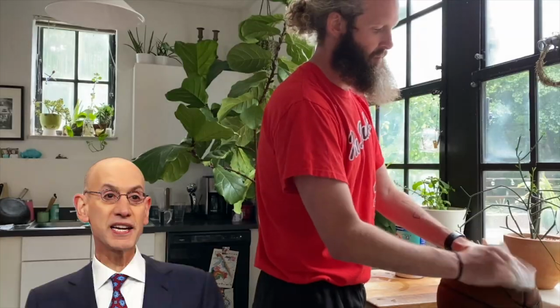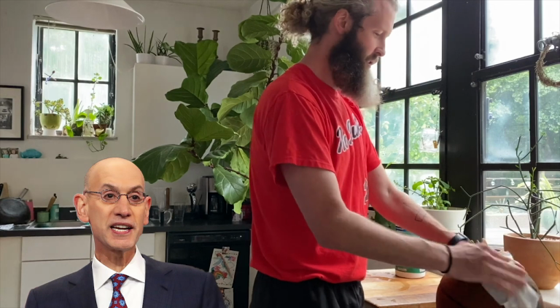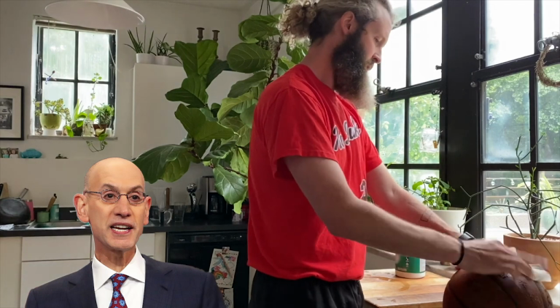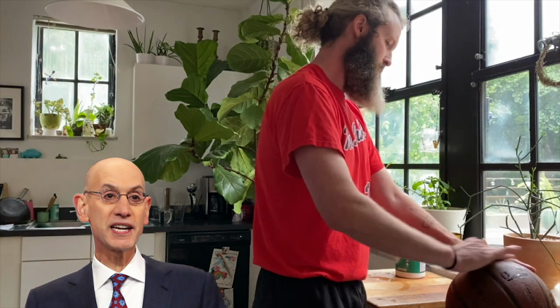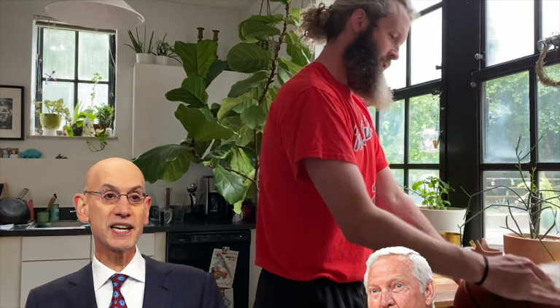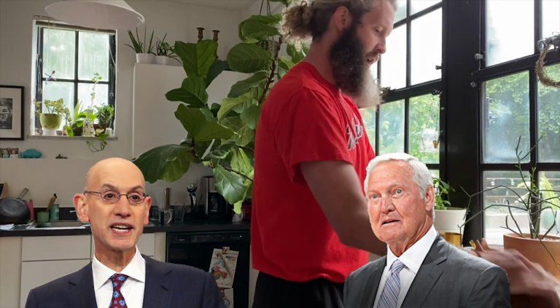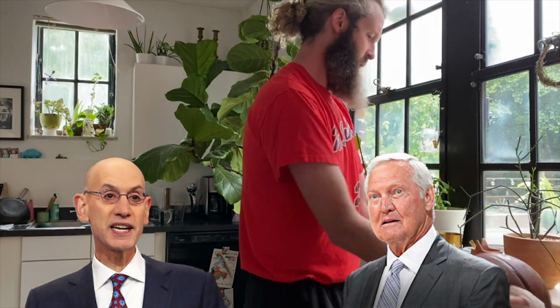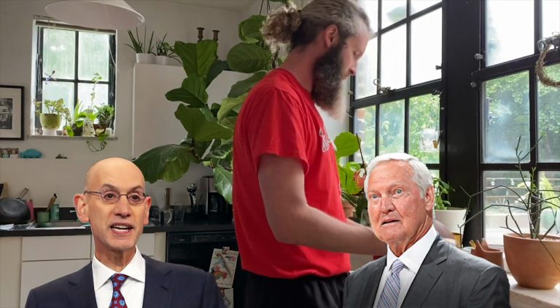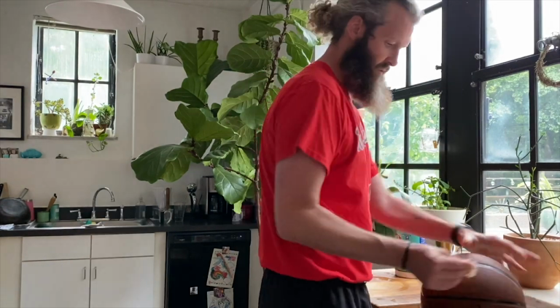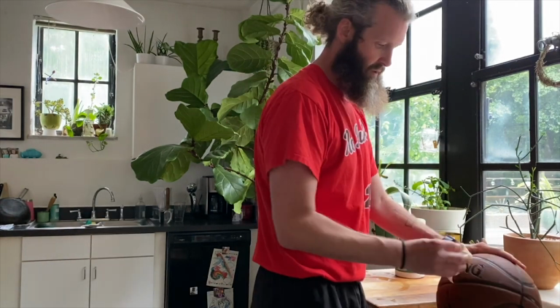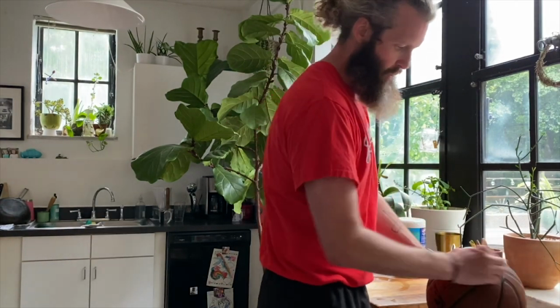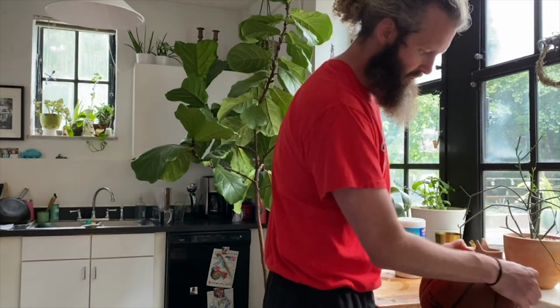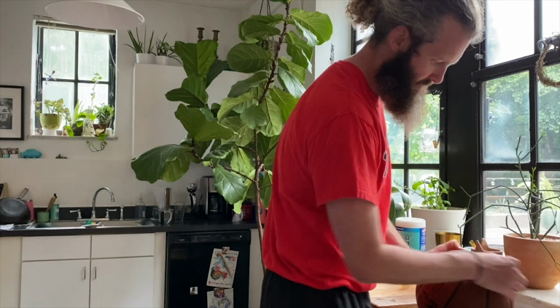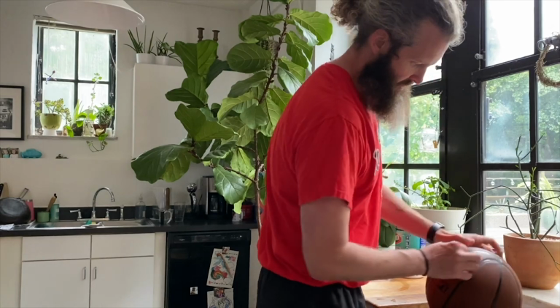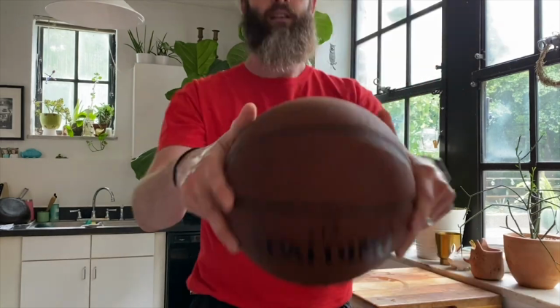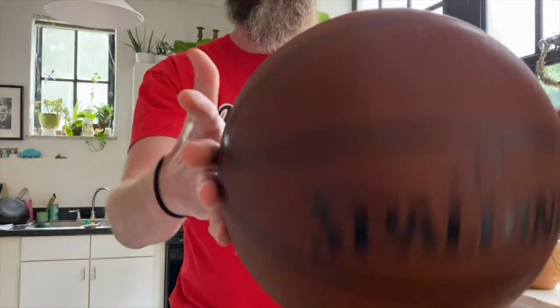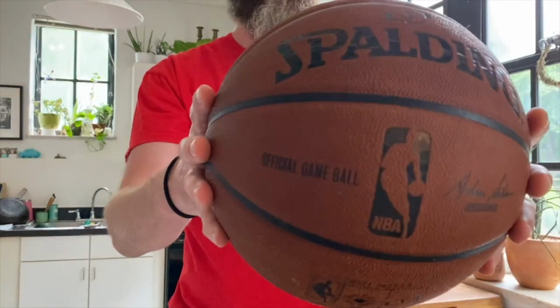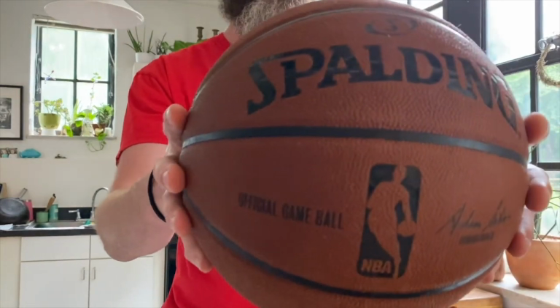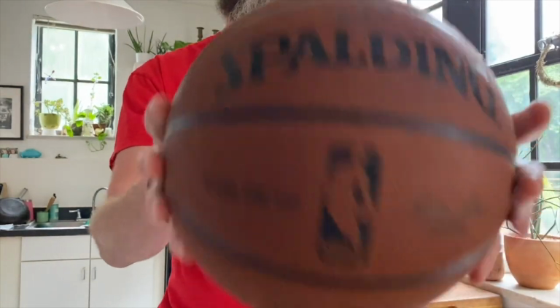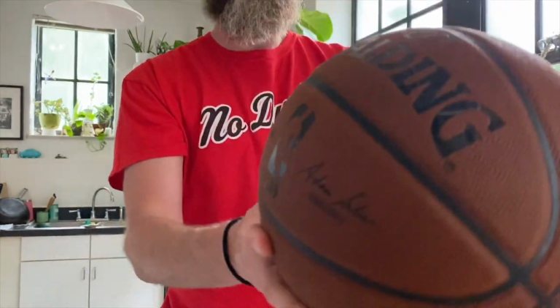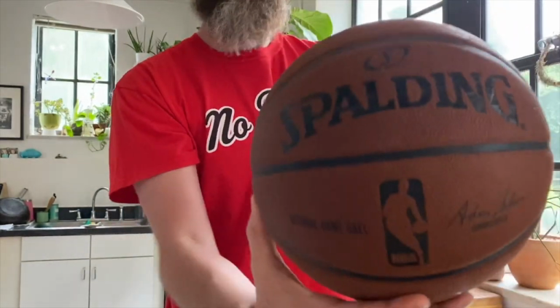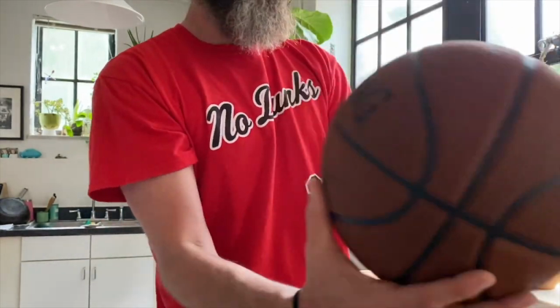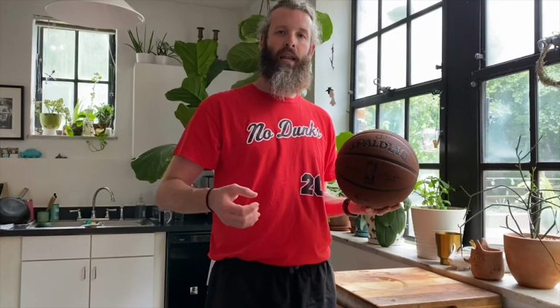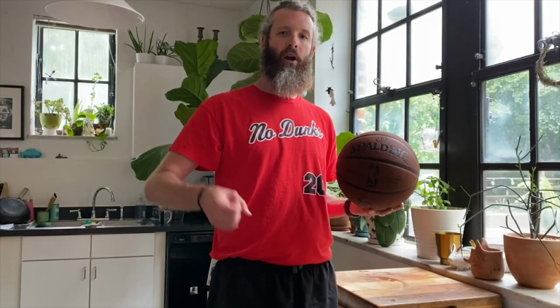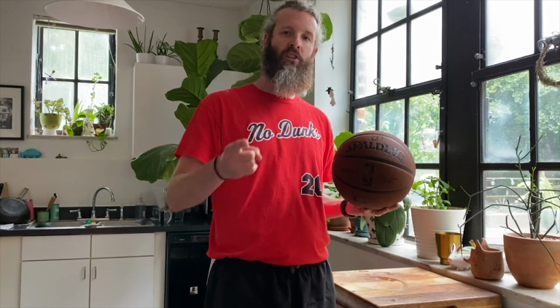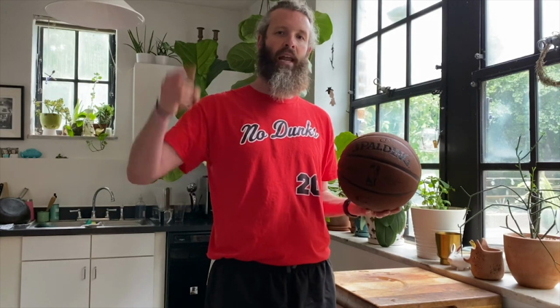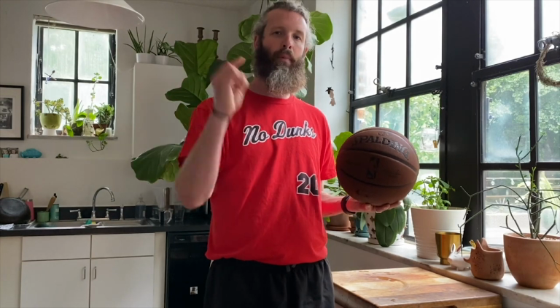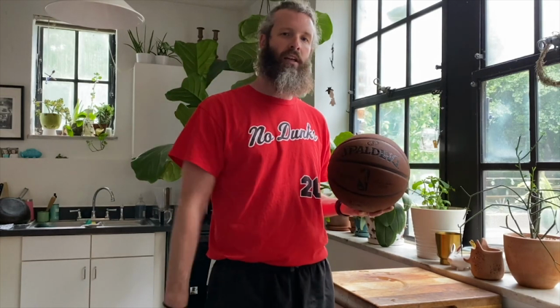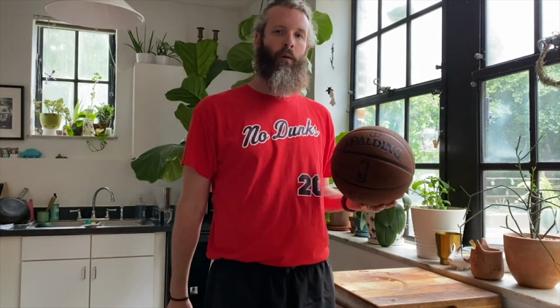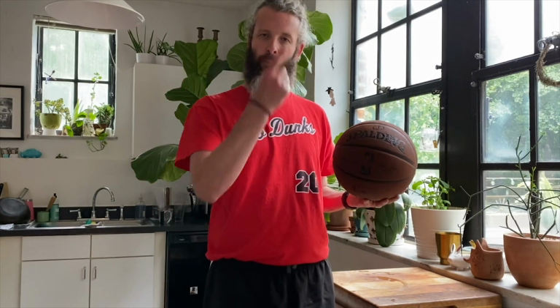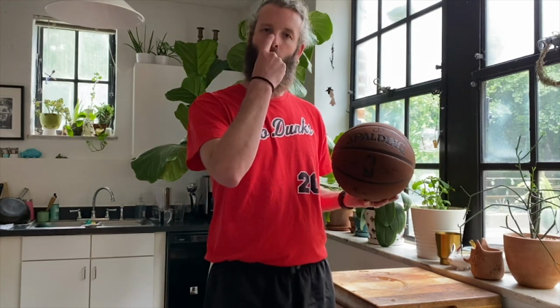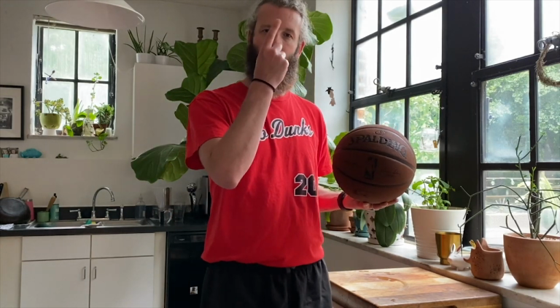Adam Silver, you're clean, bud. Jerry West, you're clean, bud. Looking brand new, man. Look how nice this thing looks — look at that beautiful Spalding. We gotta keep our hands clean. We gotta keep our balls clean. We gotta keep our noses clean.